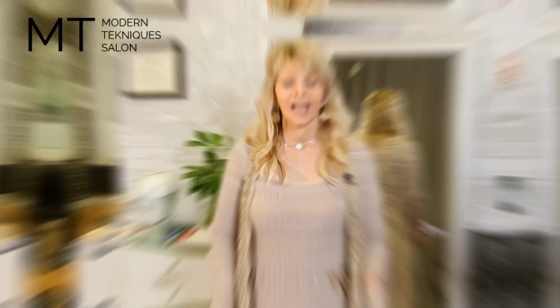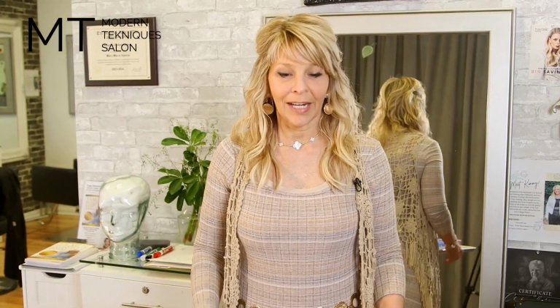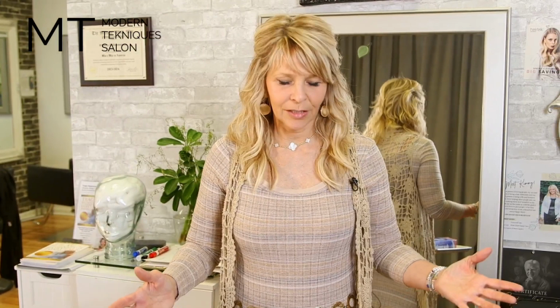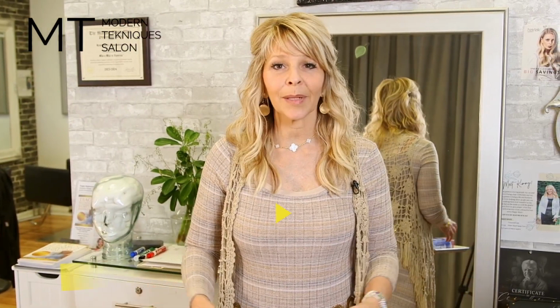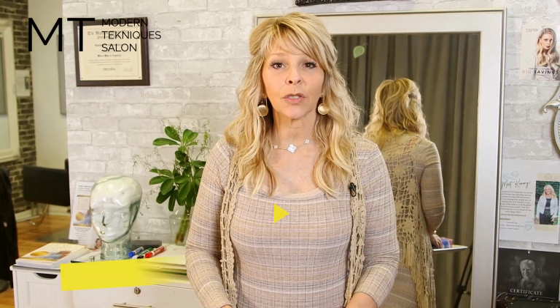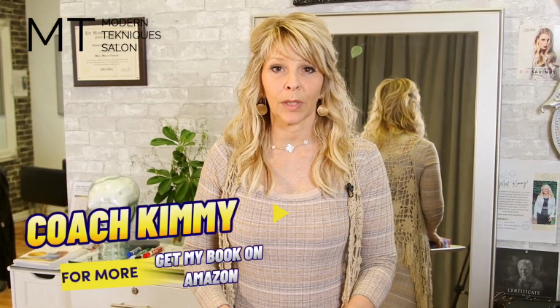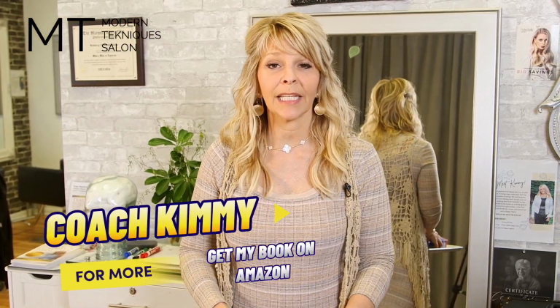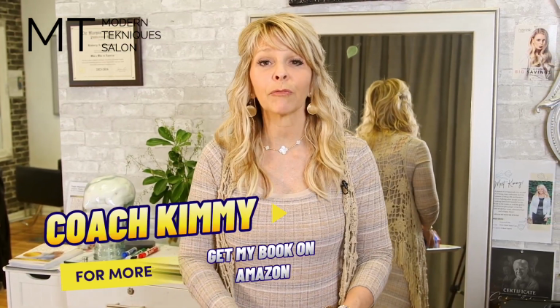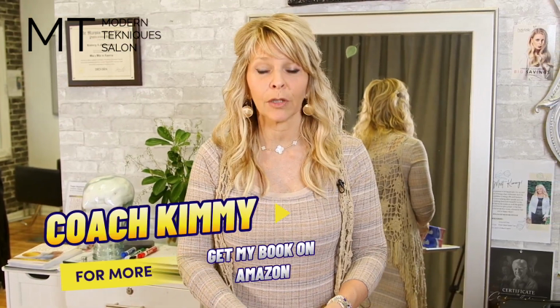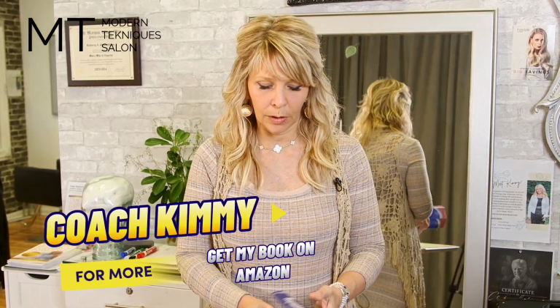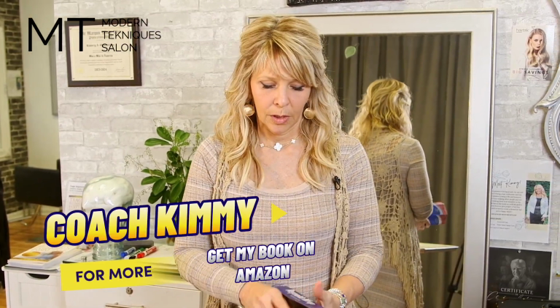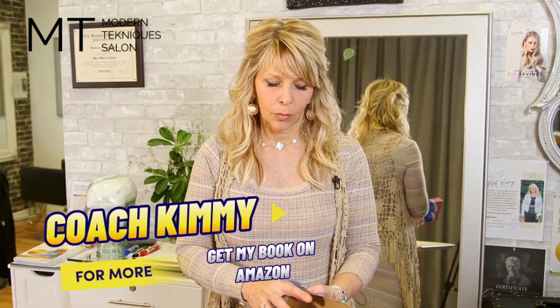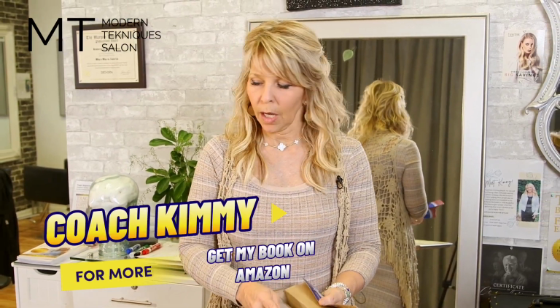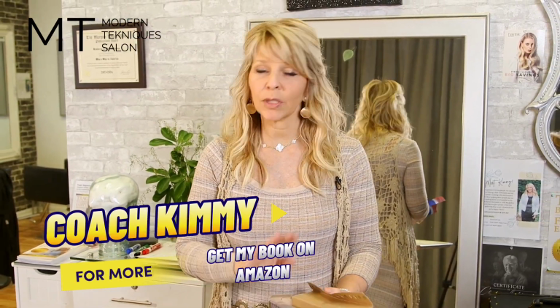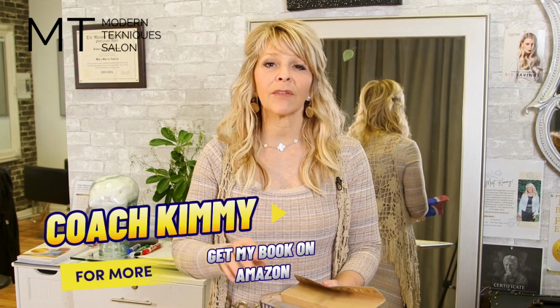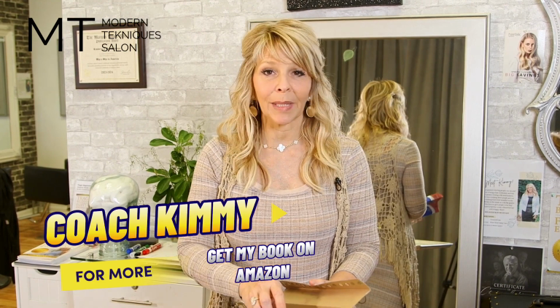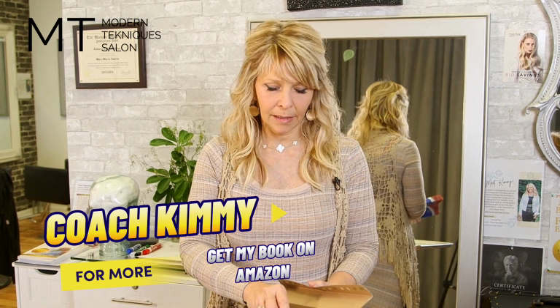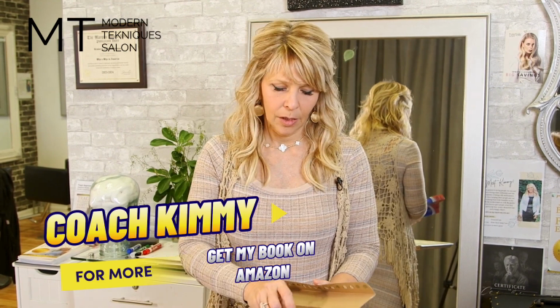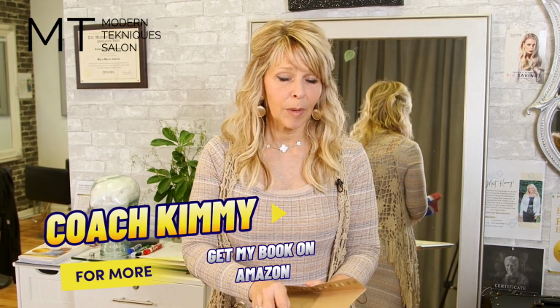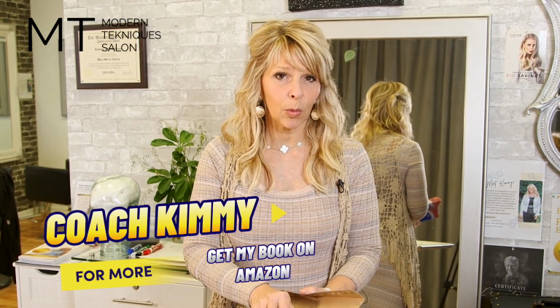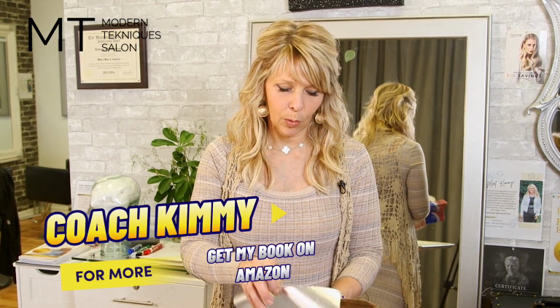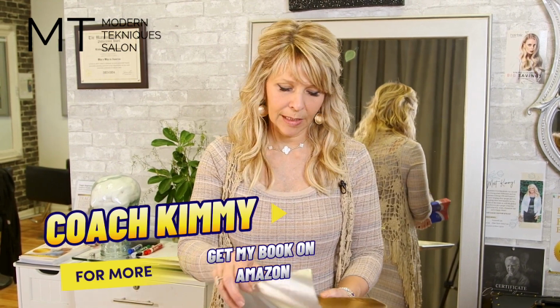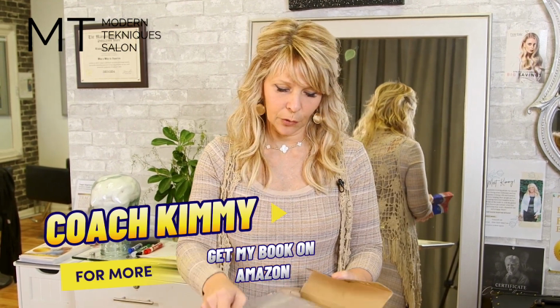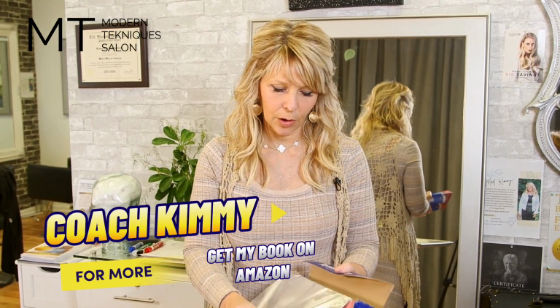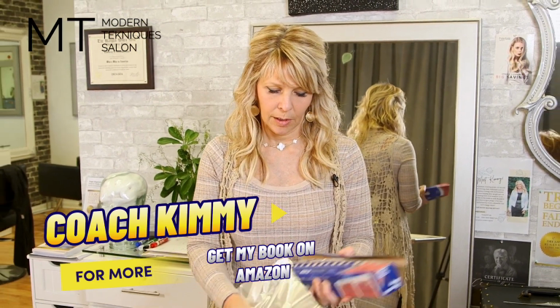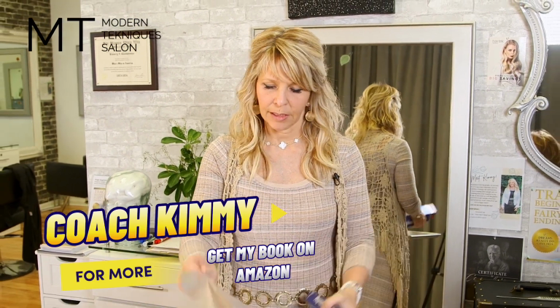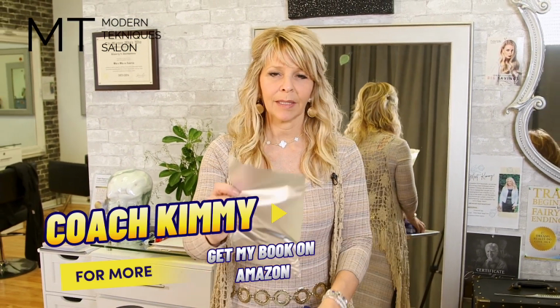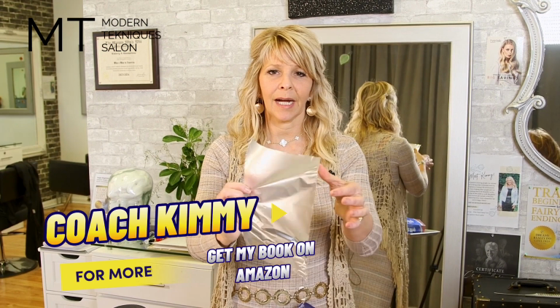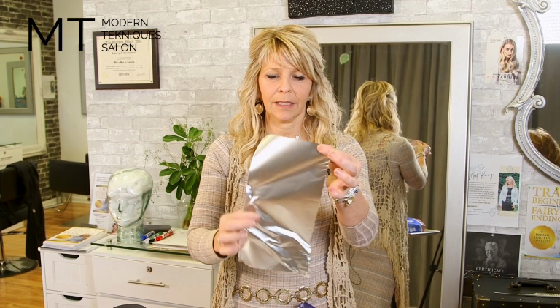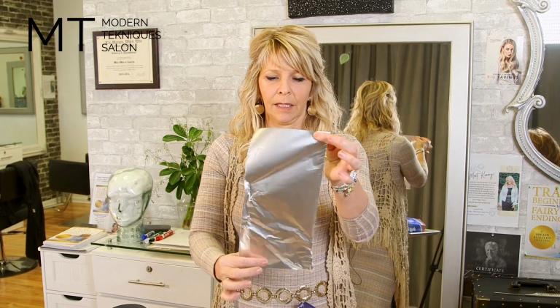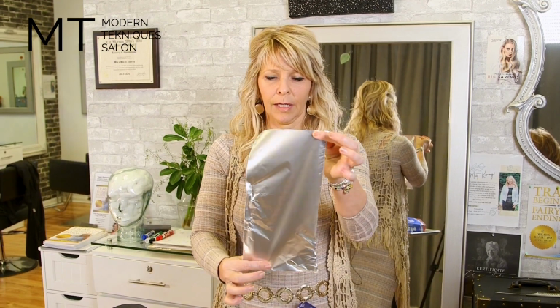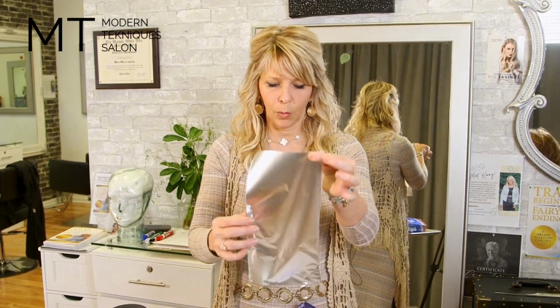Alright guys, so I'm going to teach you foils — how do you make really good foils? I'm just going to give you the basics. You can make bigger ones if you want, but this is about the size for one.